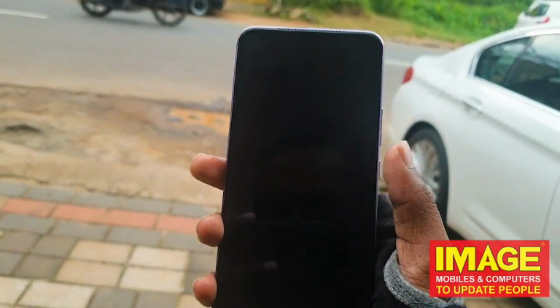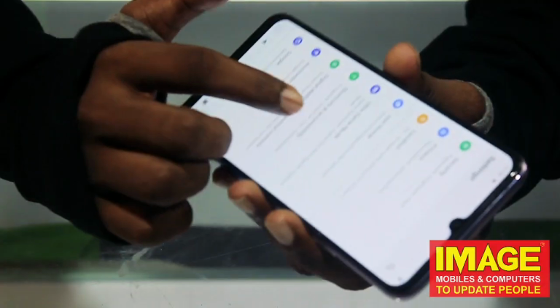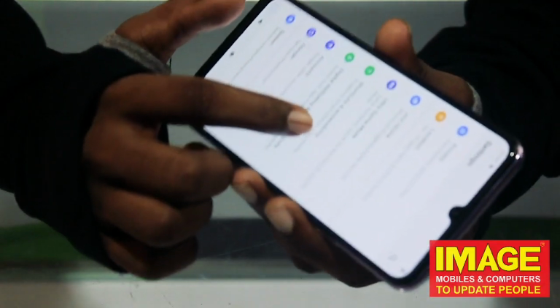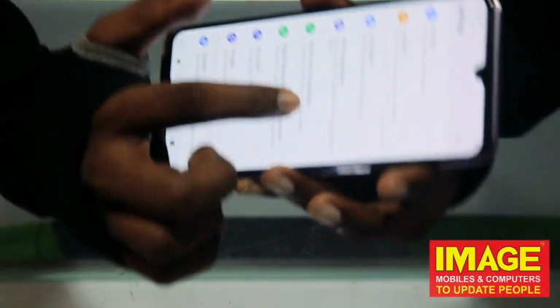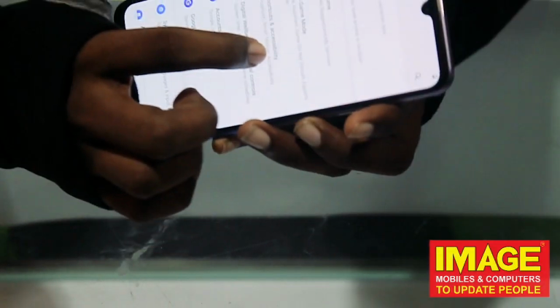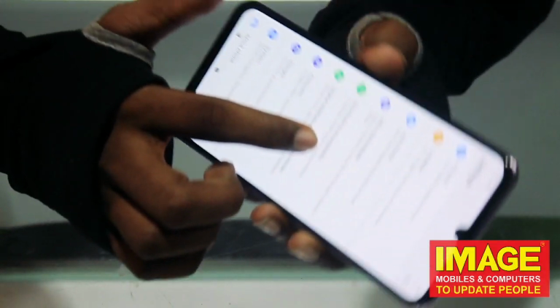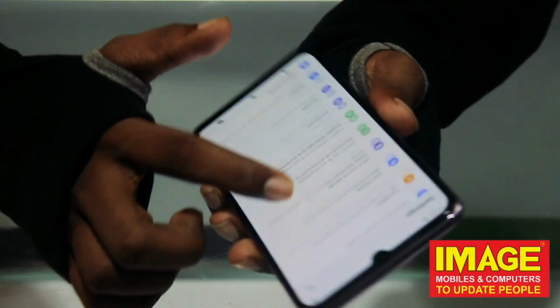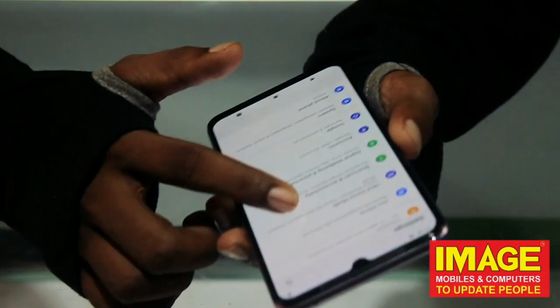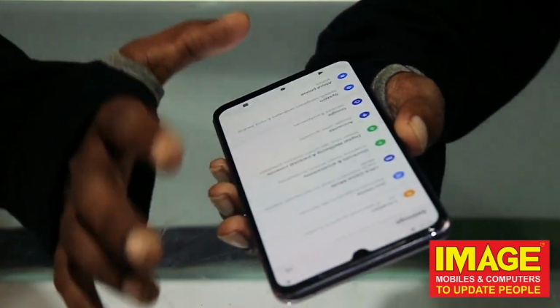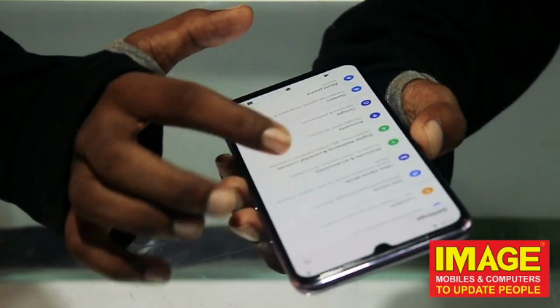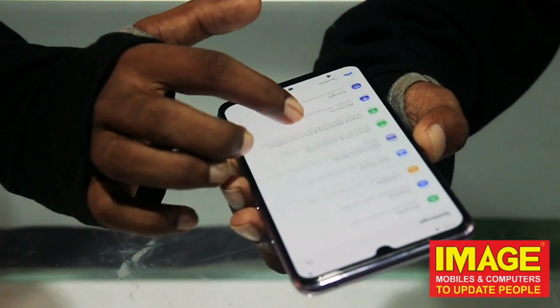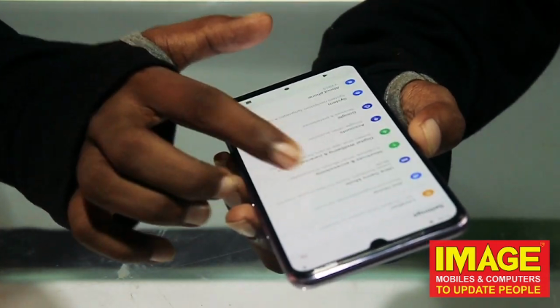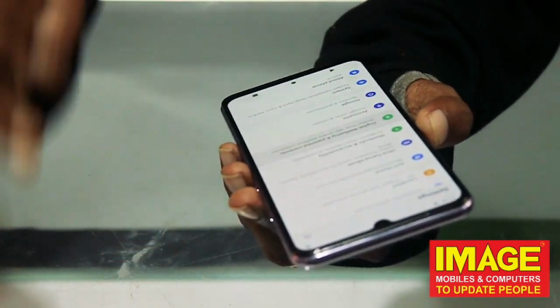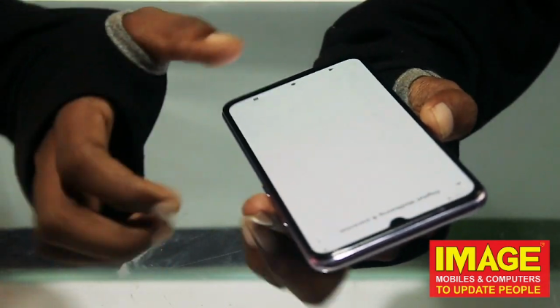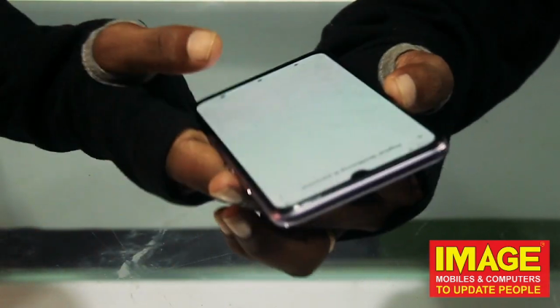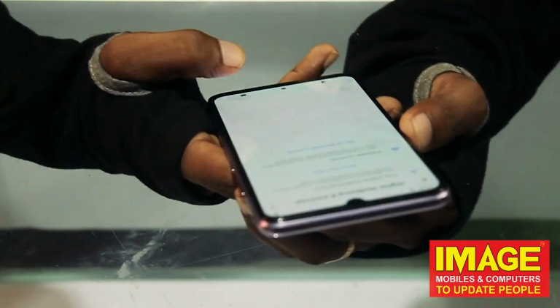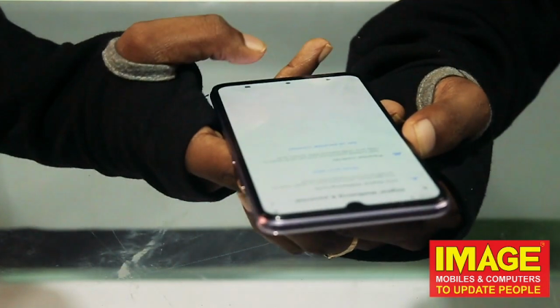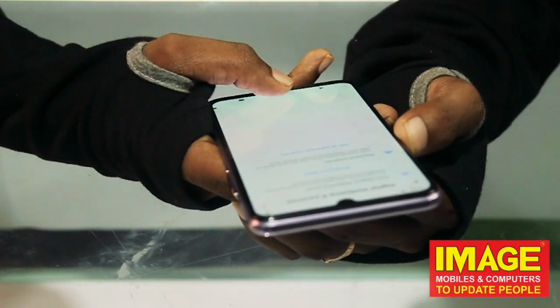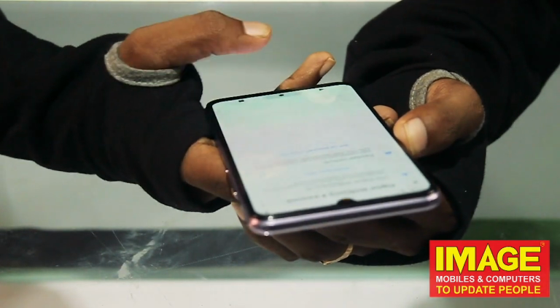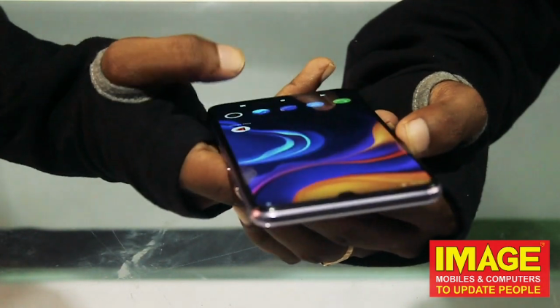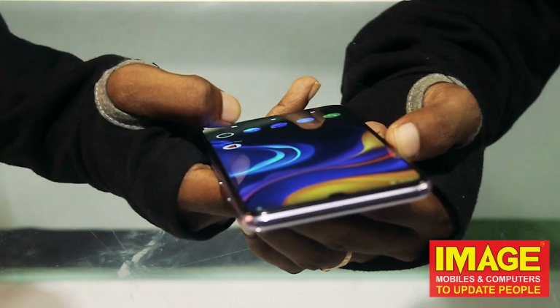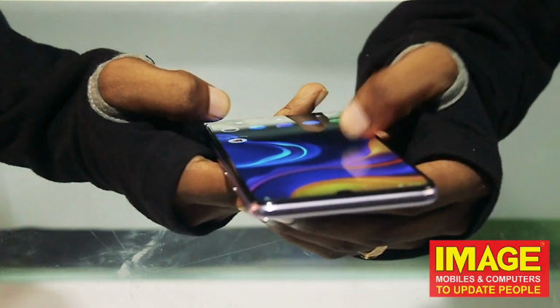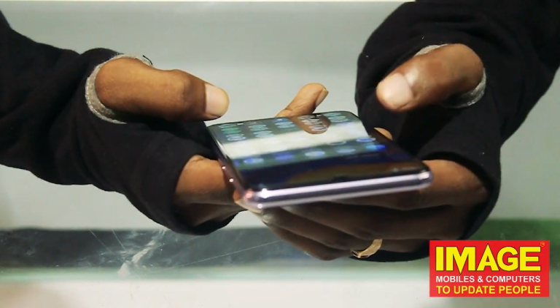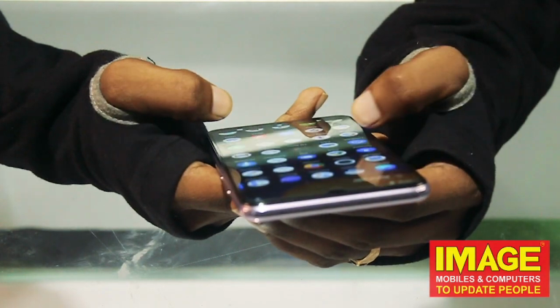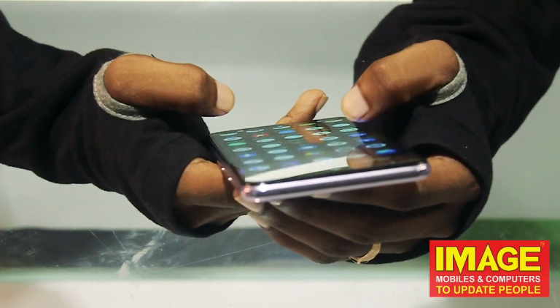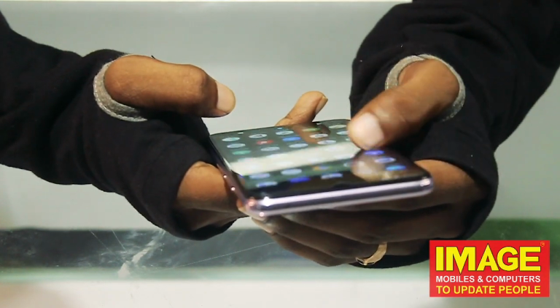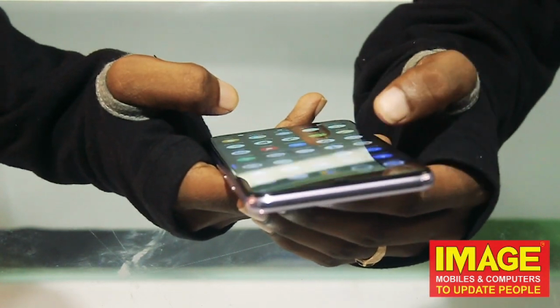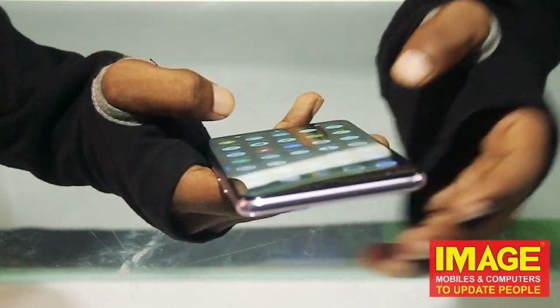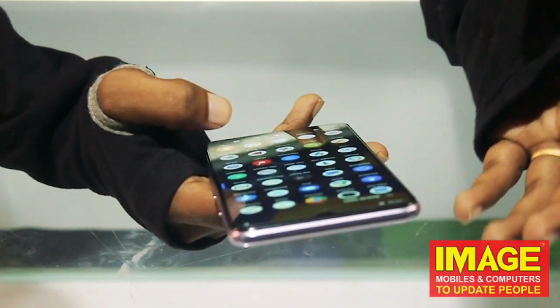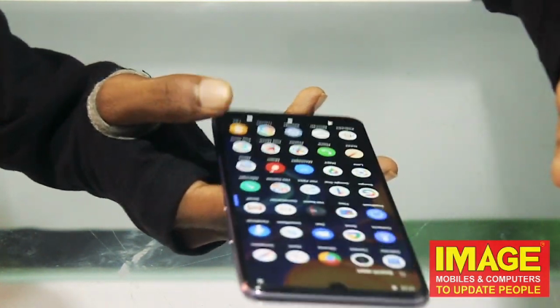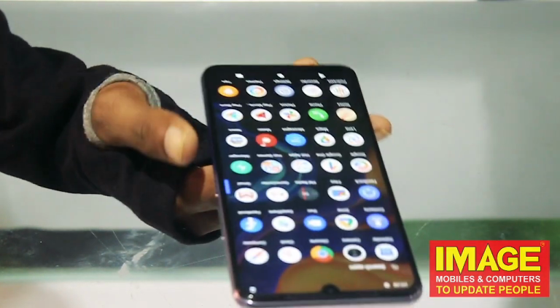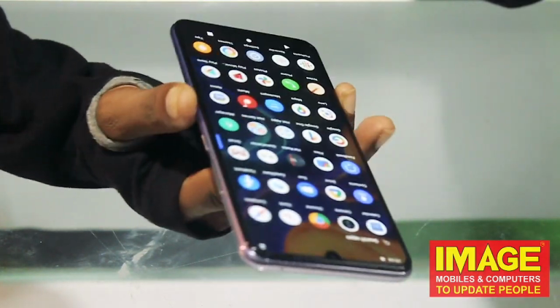The Vivo V20 is powered by a Snapdragon 780G chipset with a 2.3GHz octa-core processor. It has a 4000mAh battery with 33W fast charging support.